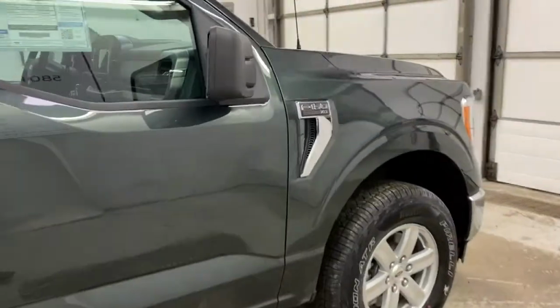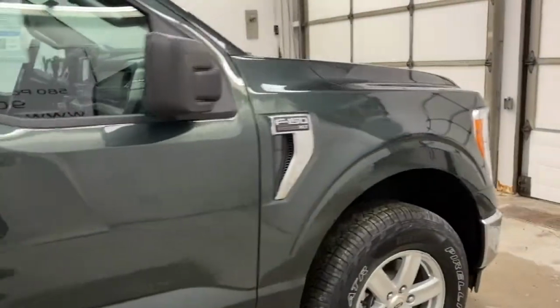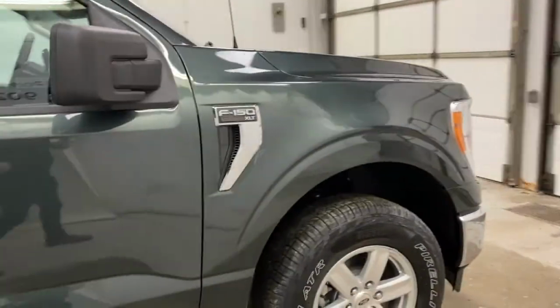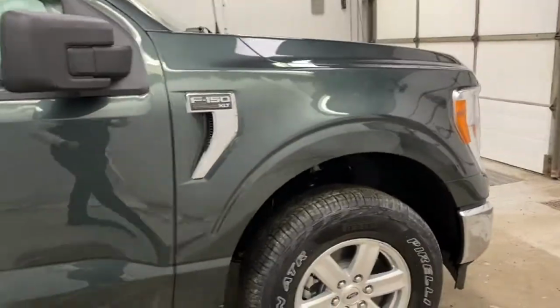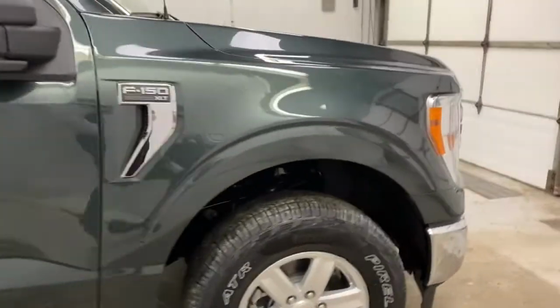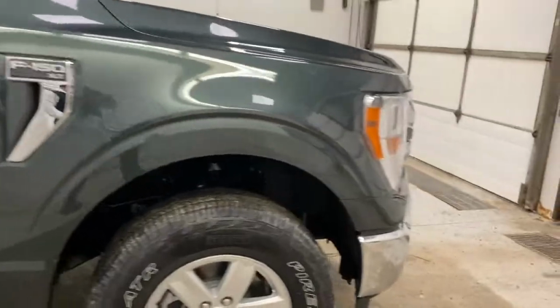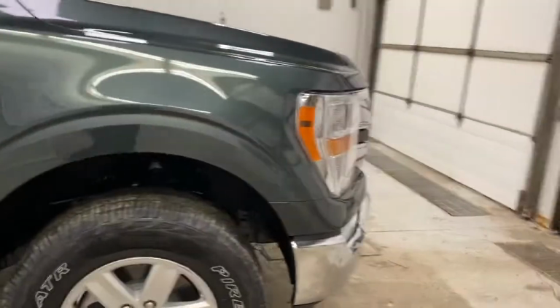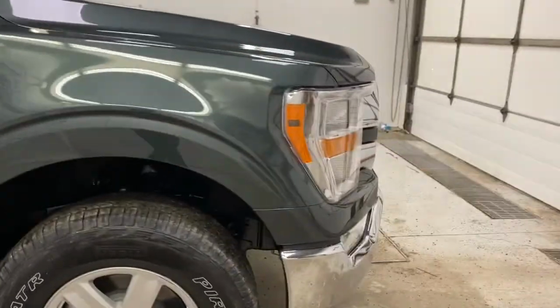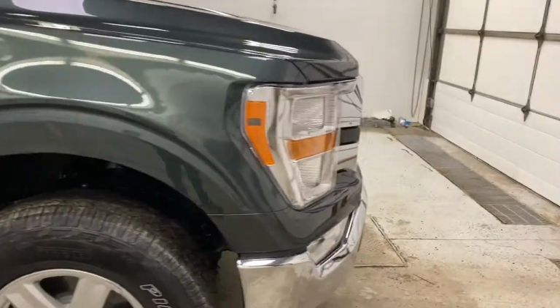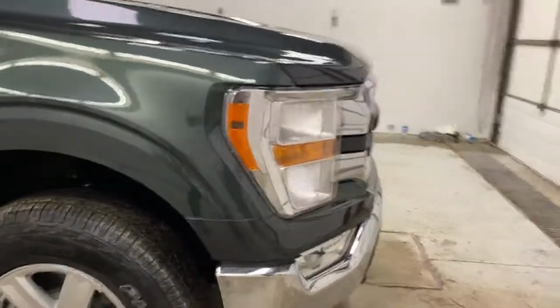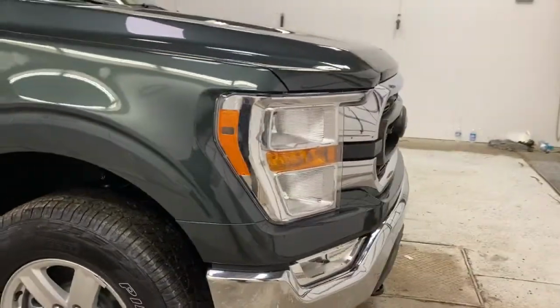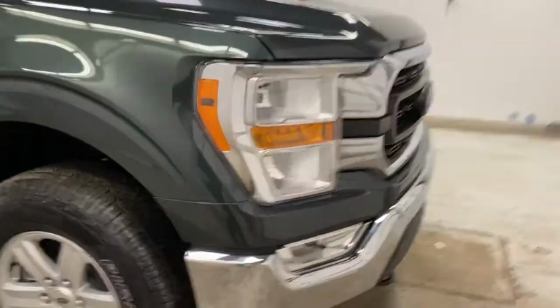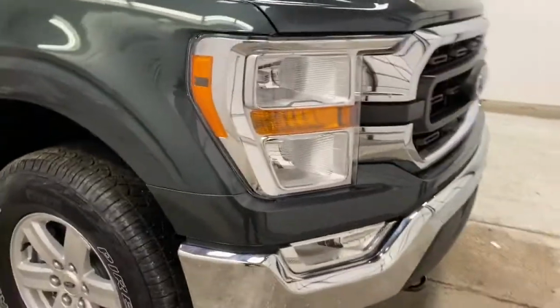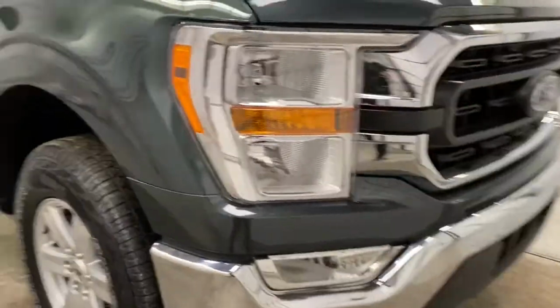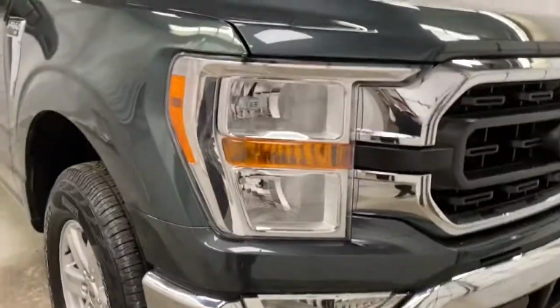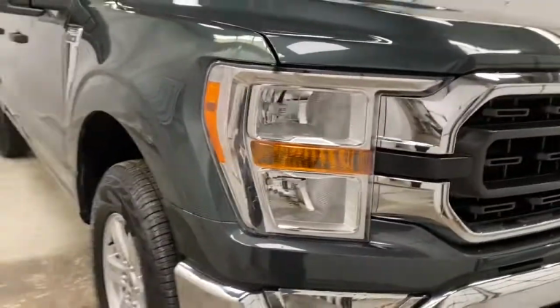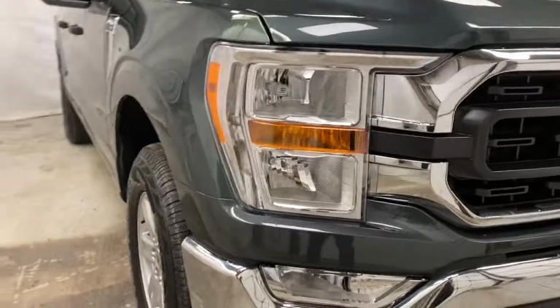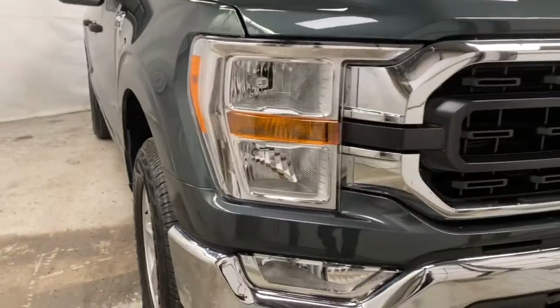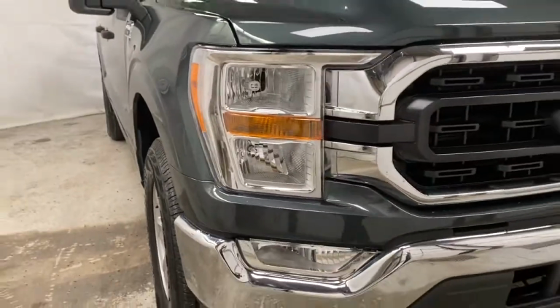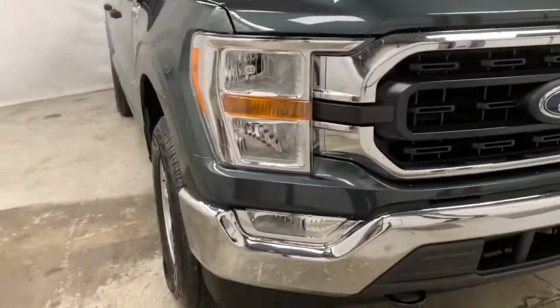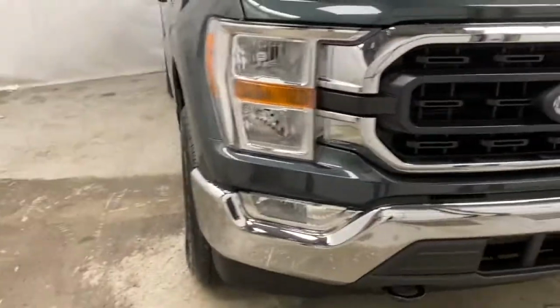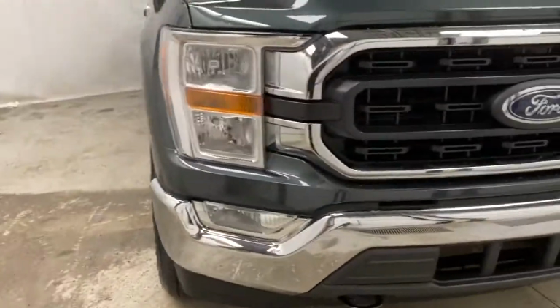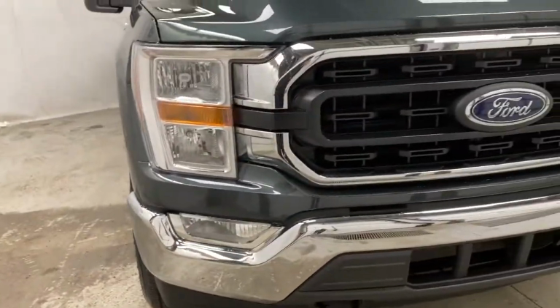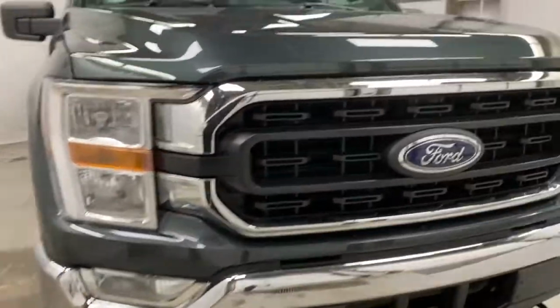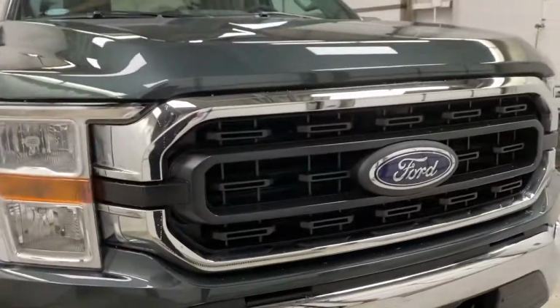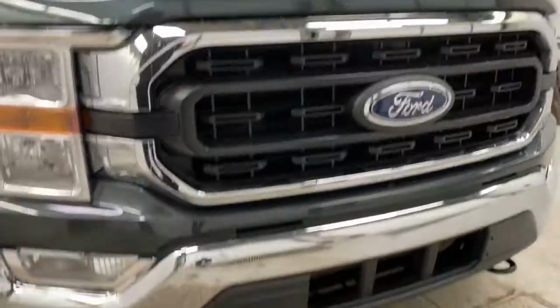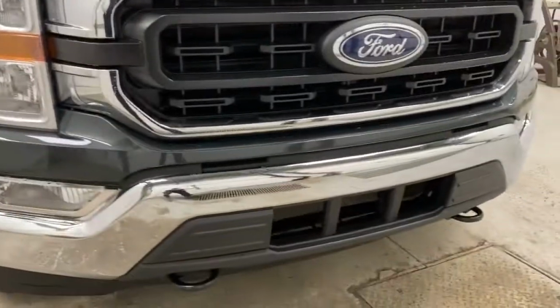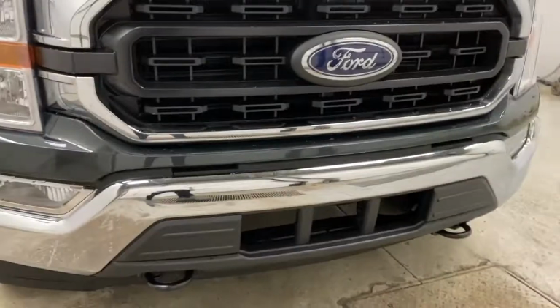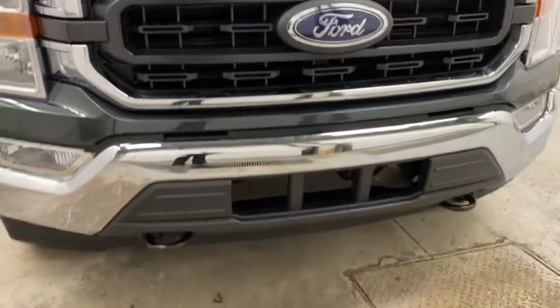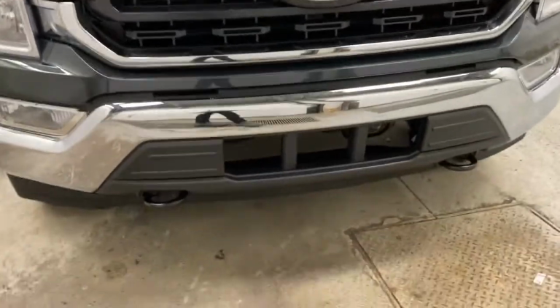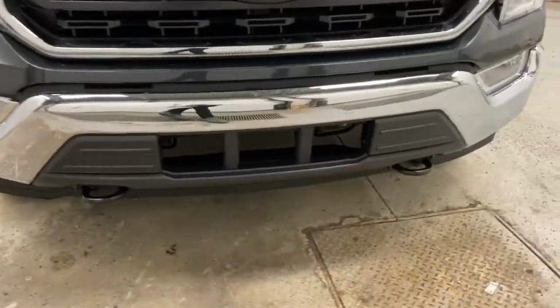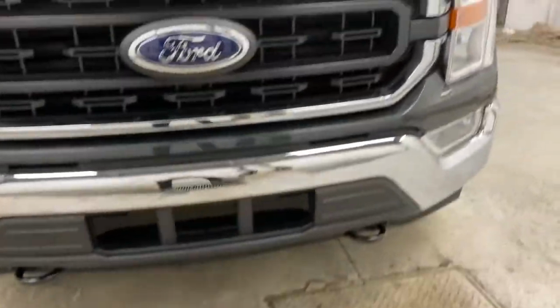Taking a look up to the front now. You've got the newly redesigned front end with a chrome bumper. Your C-shaped design headlights with high beams, low beams, and fog lights. You've also got active grille shutters in here, and your plow prep package with the tow hooks up front.